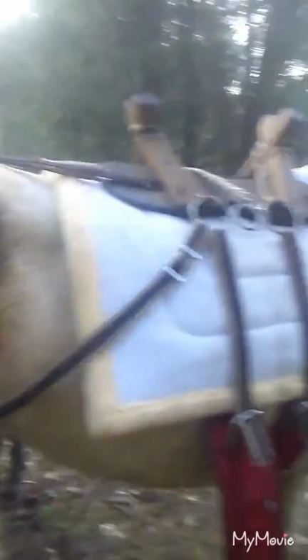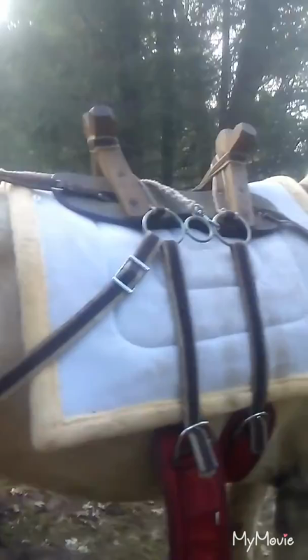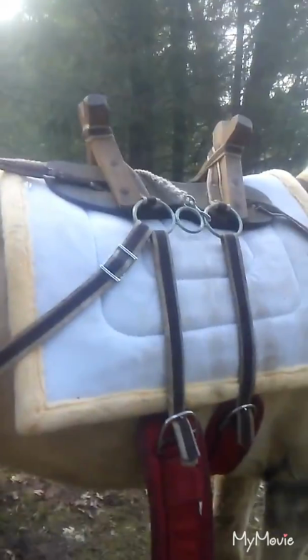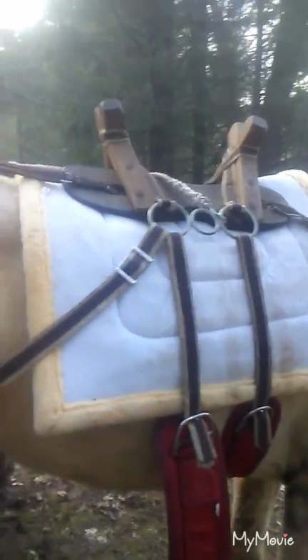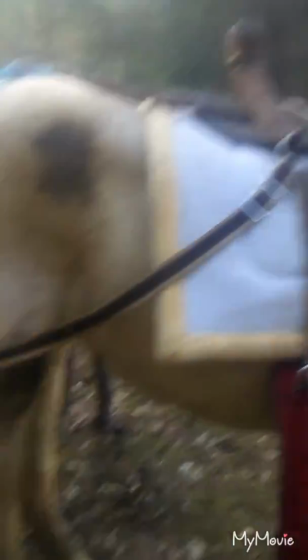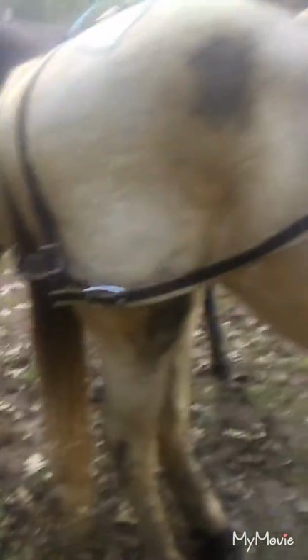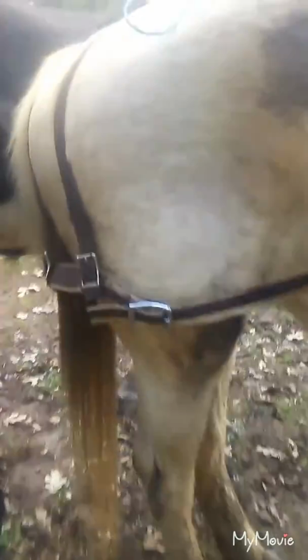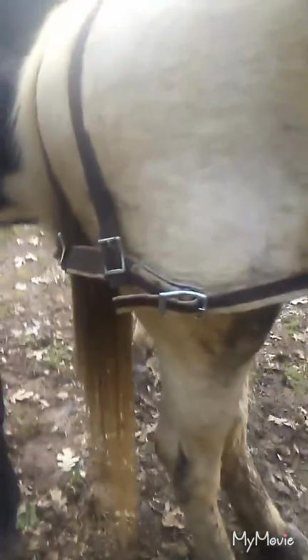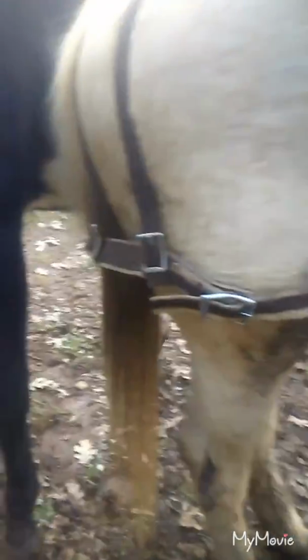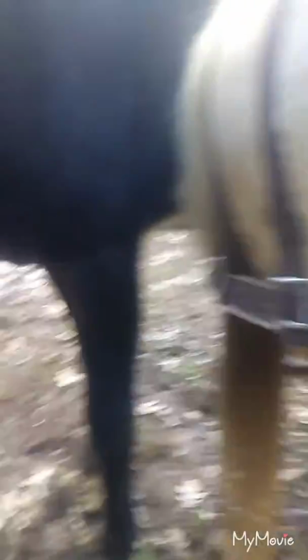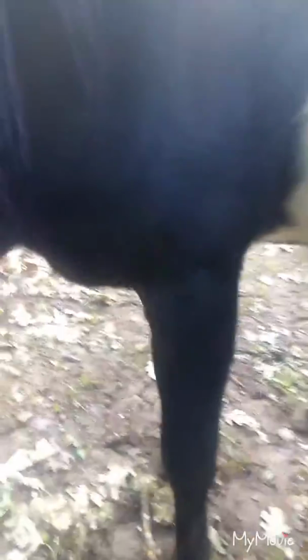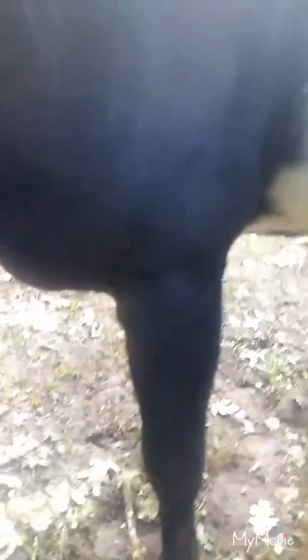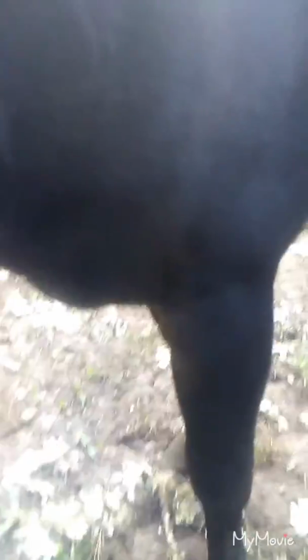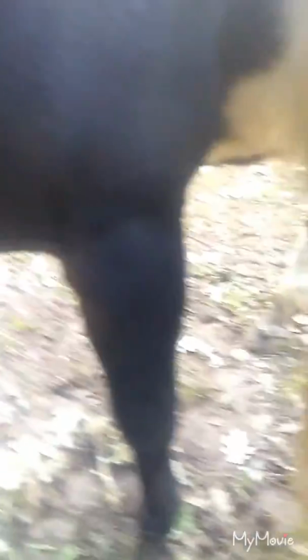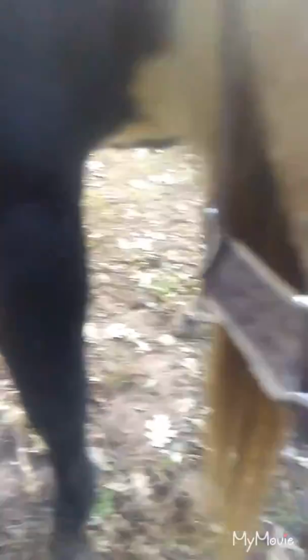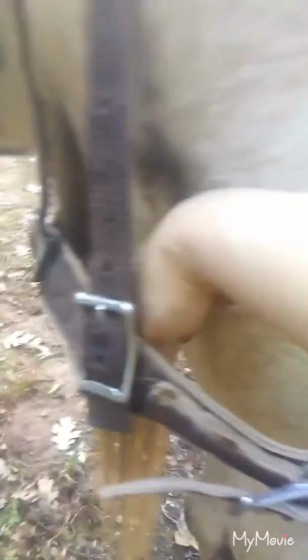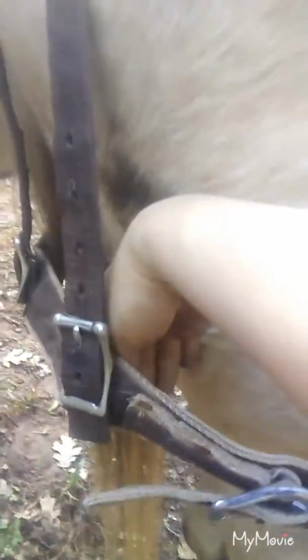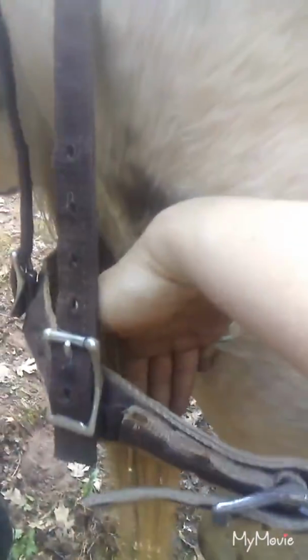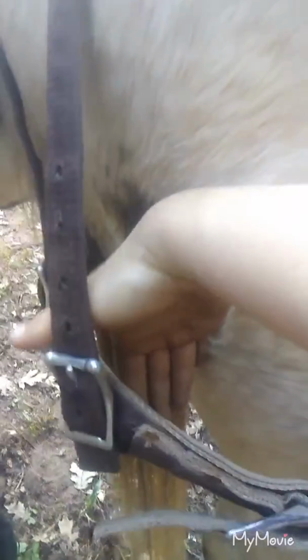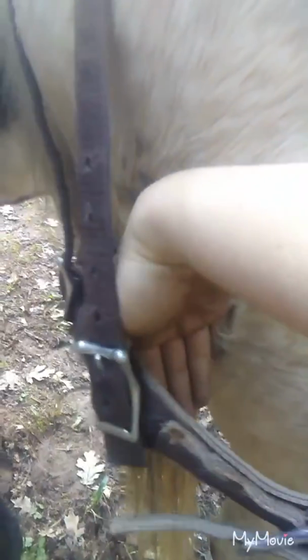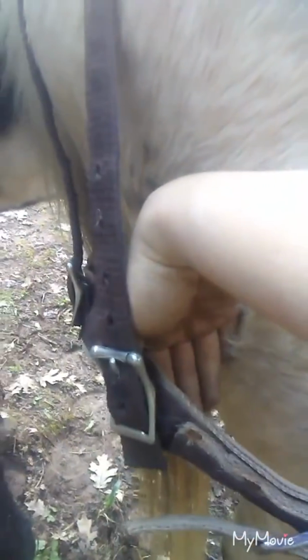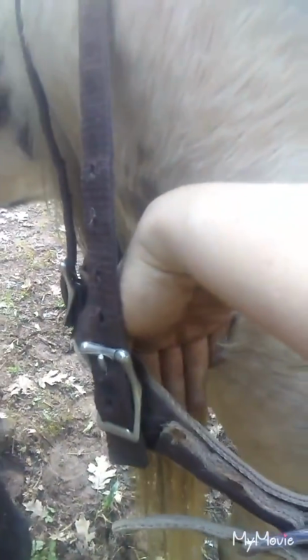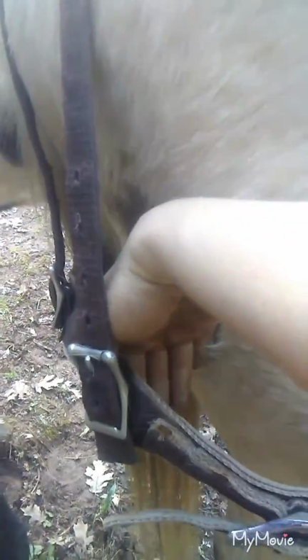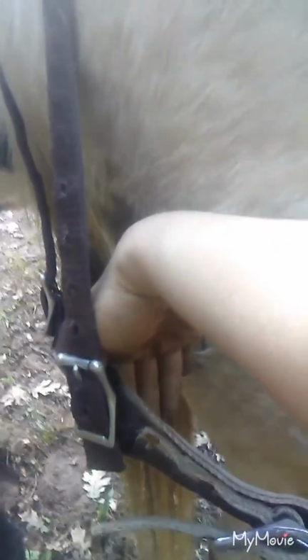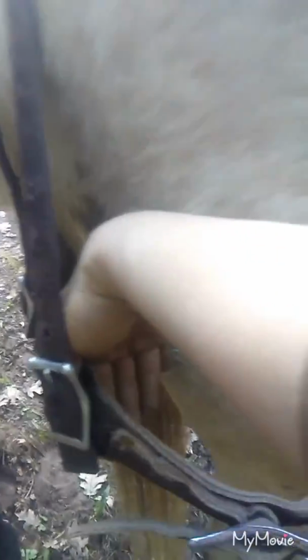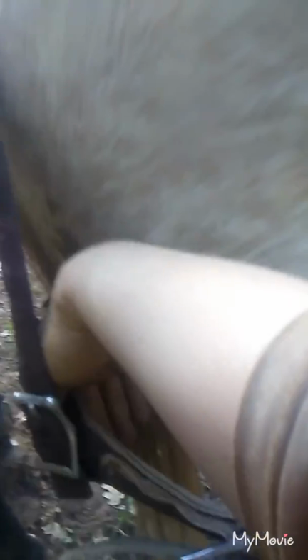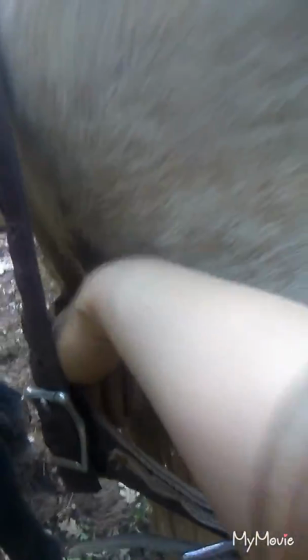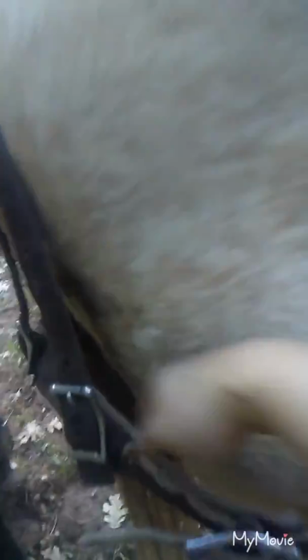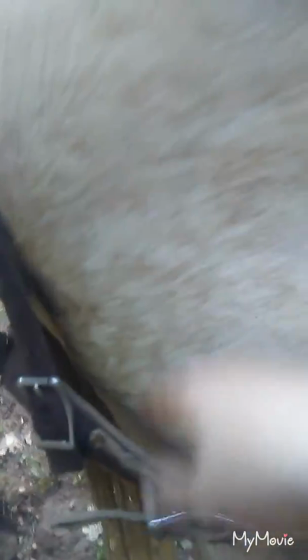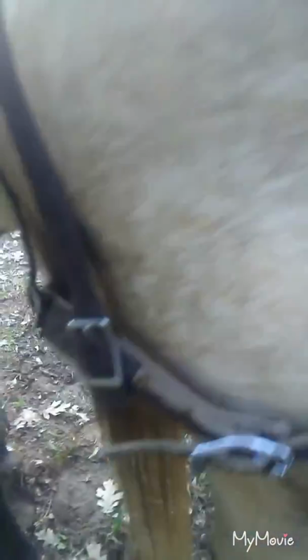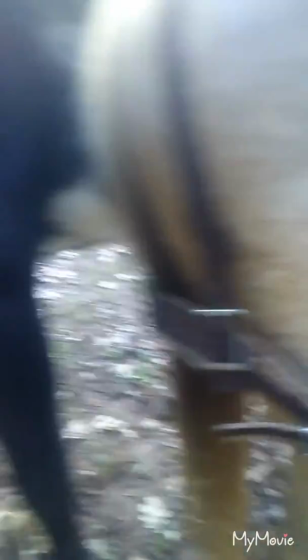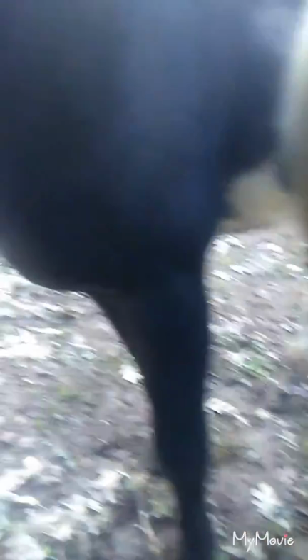The britchin is this back part and this keeps the saddle from moving forward, and then obviously the breast collar will keep the saddle from moving backwards. This is a sawbuck and you want to have about four hands worth of space. My stuff isn't exactly tight right now.